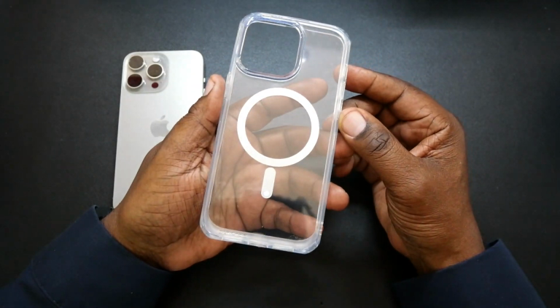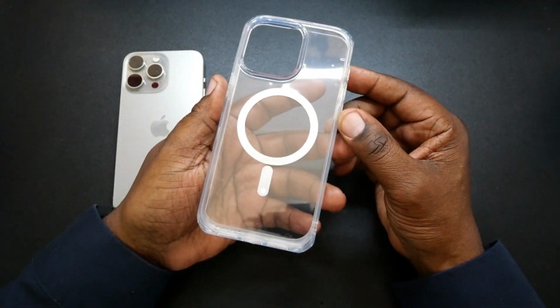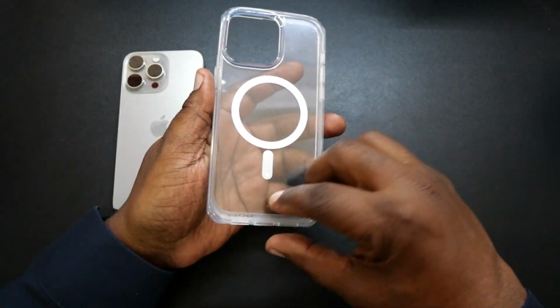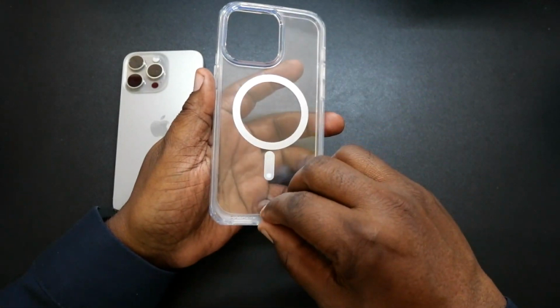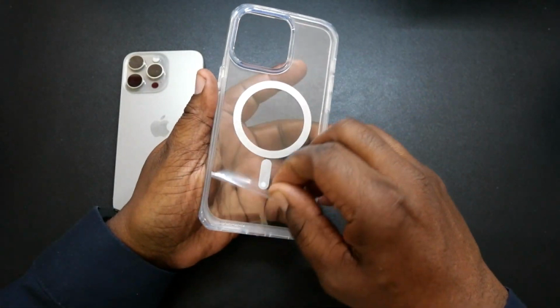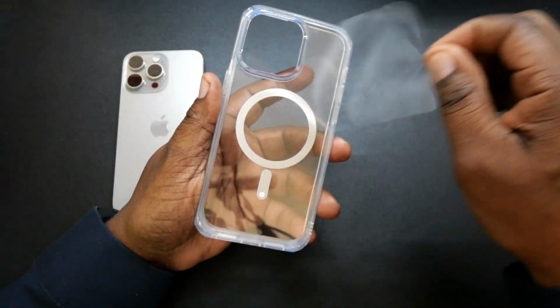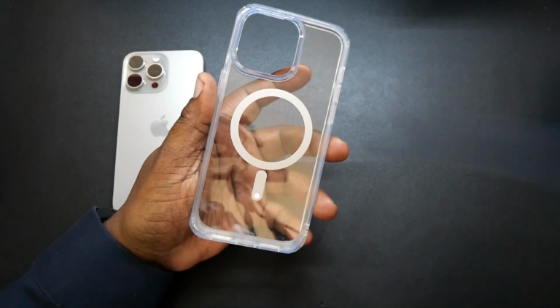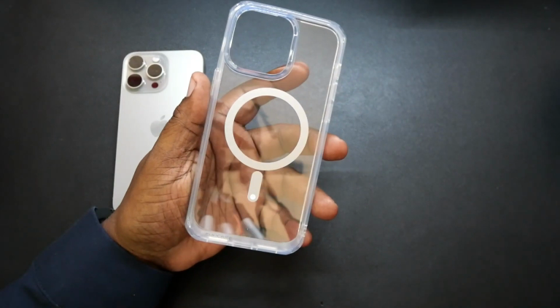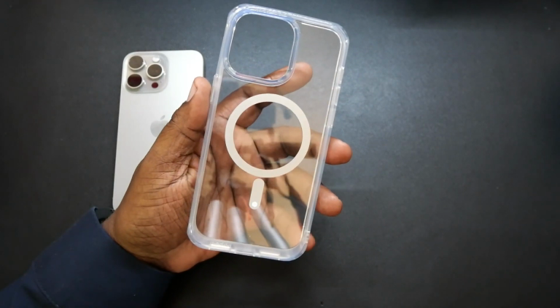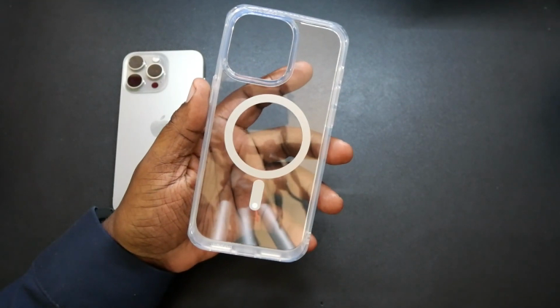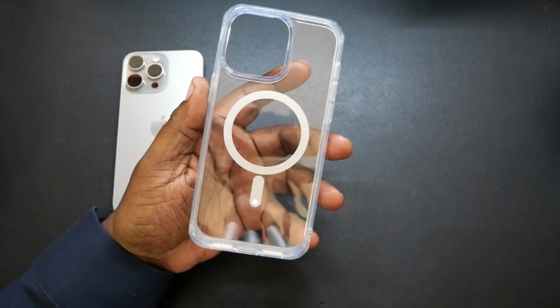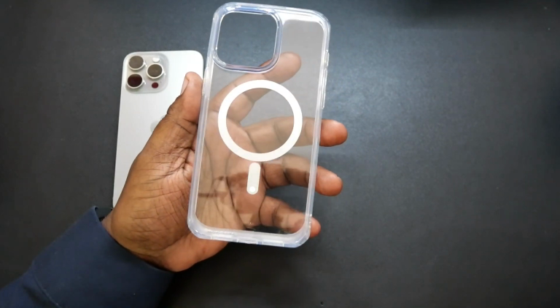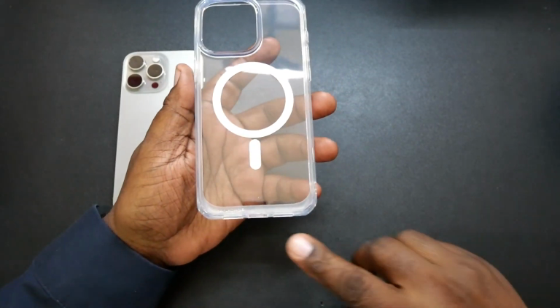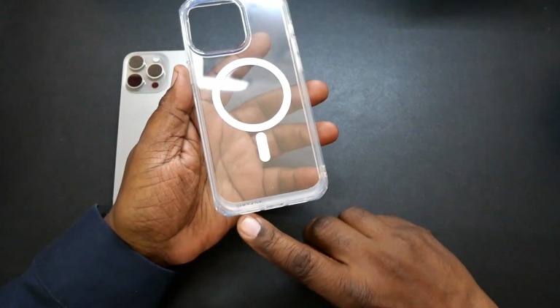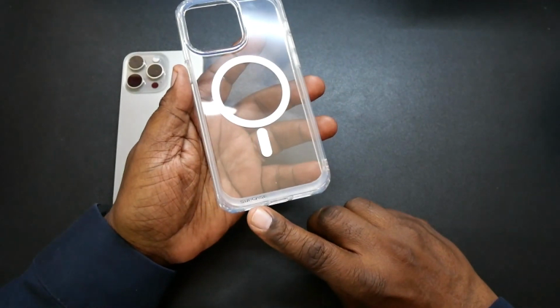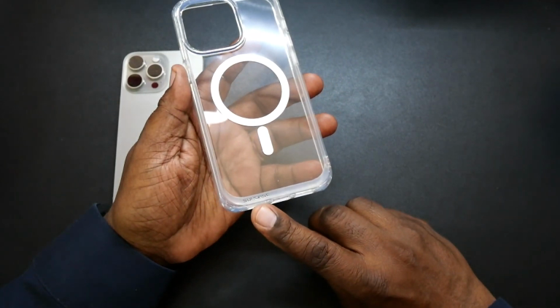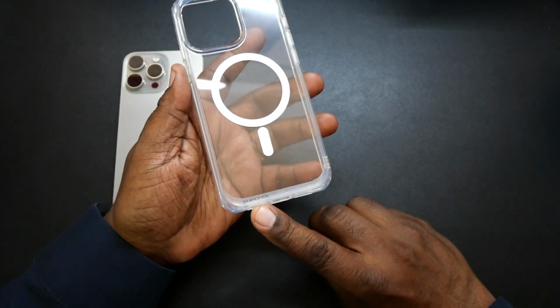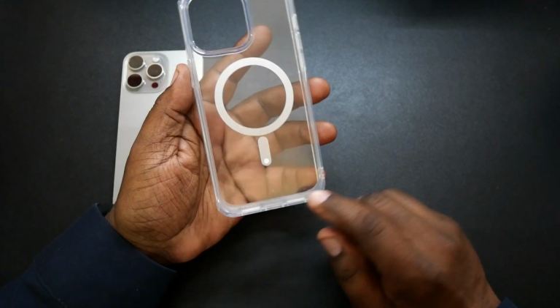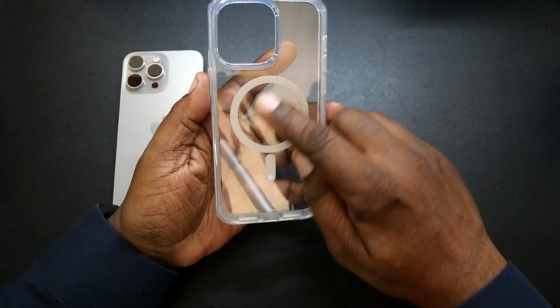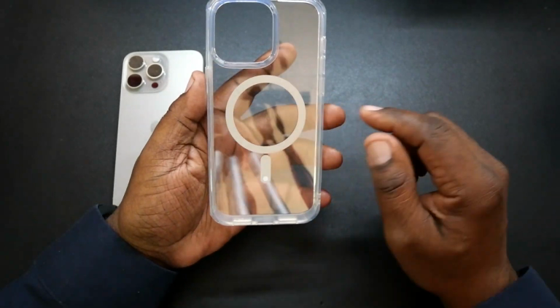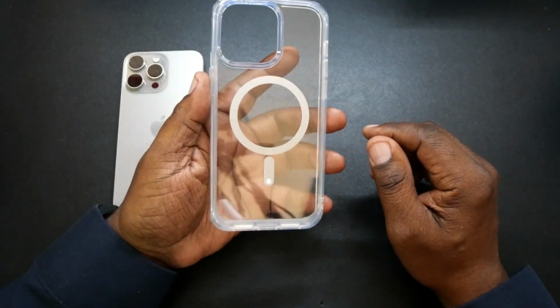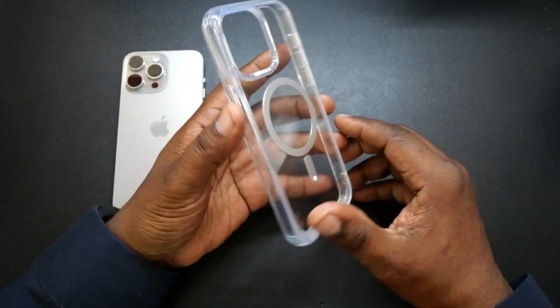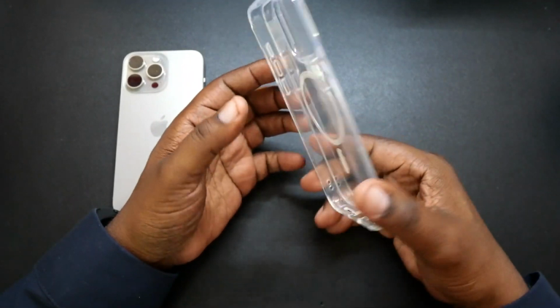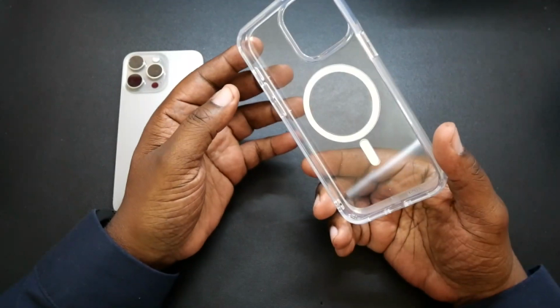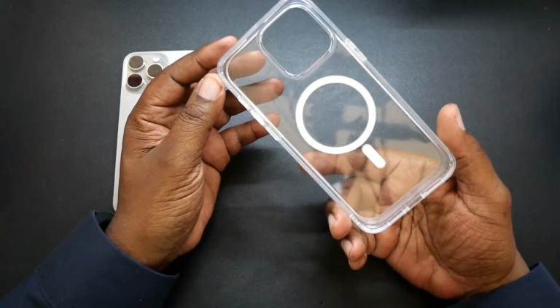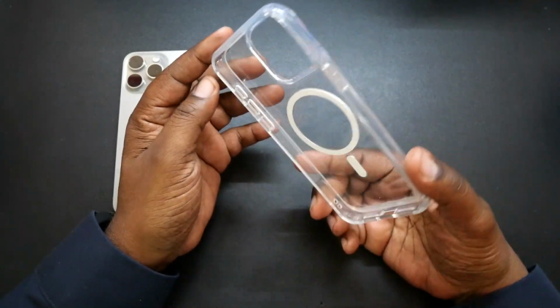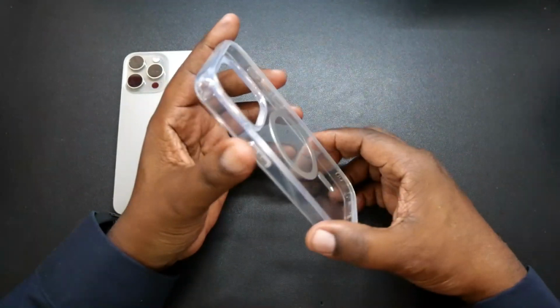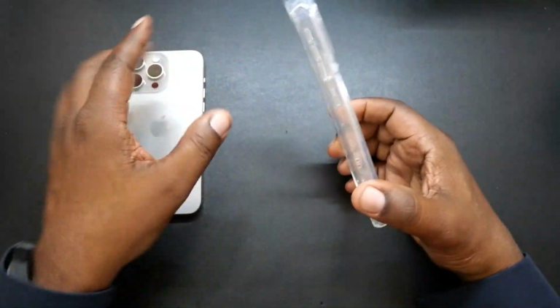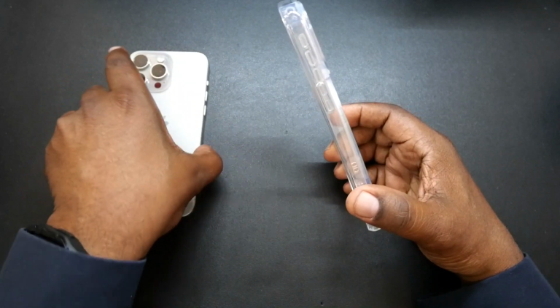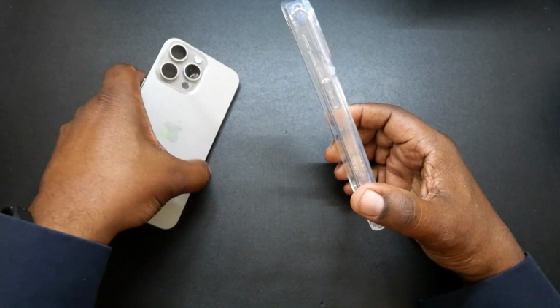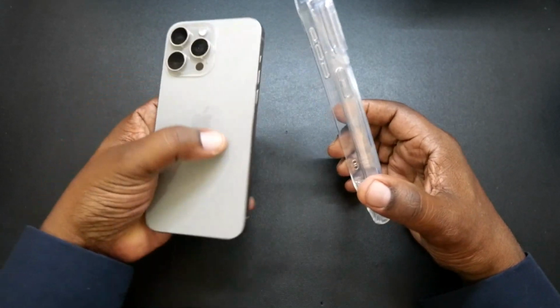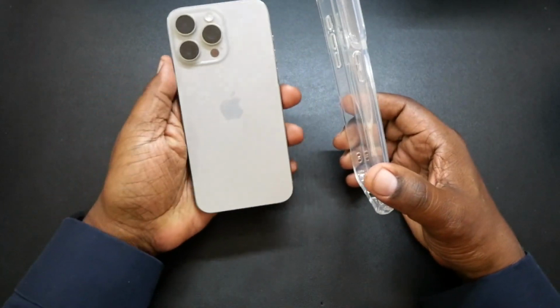This is going to be beautiful. Looks like there's a film here — let's get that film off. Immediately you're going to see some Subcase branding down here. Here's your MagSafe, and just a beautiful clear case. And it should look good on the natural titanium.